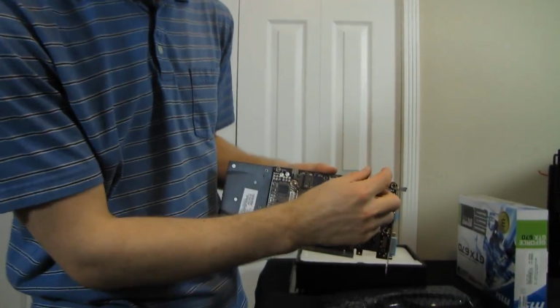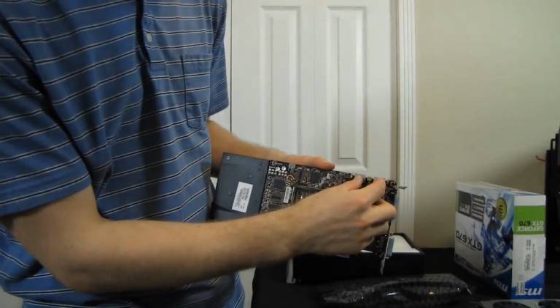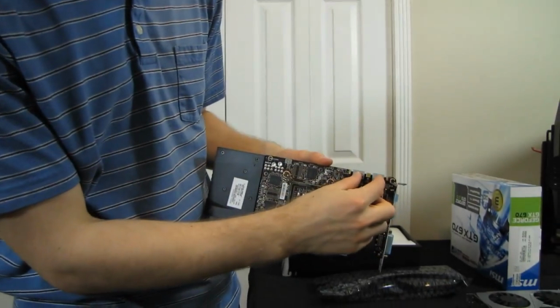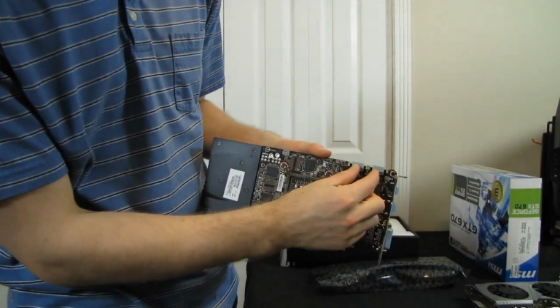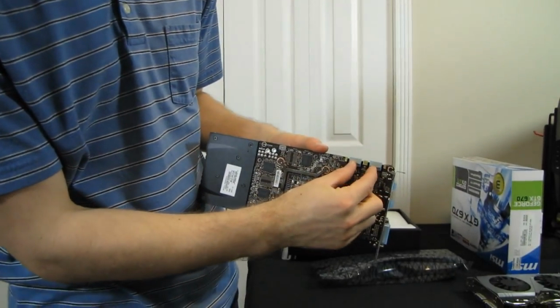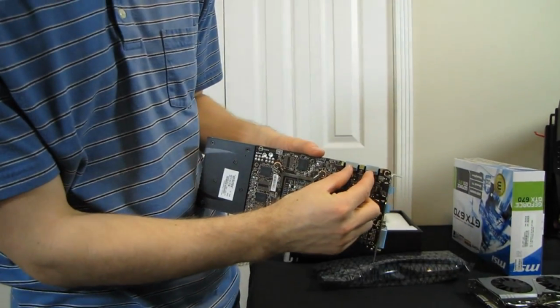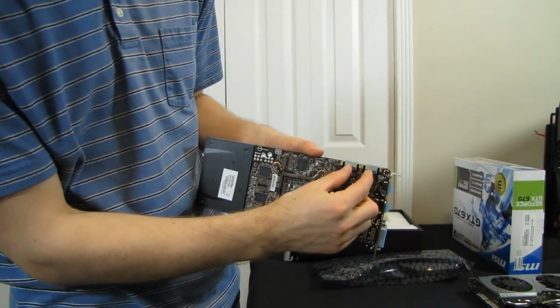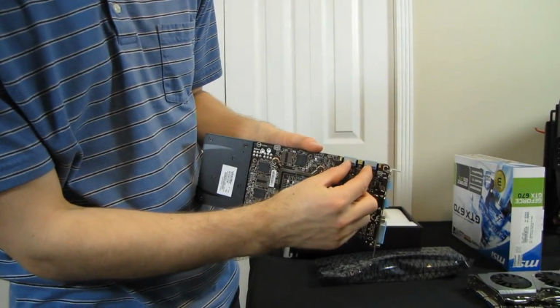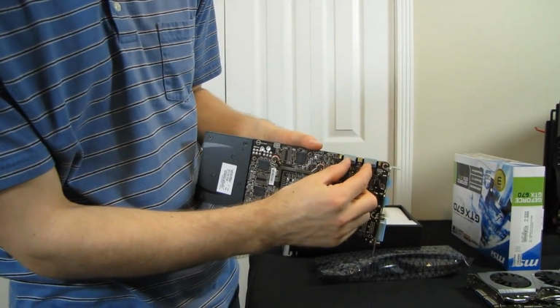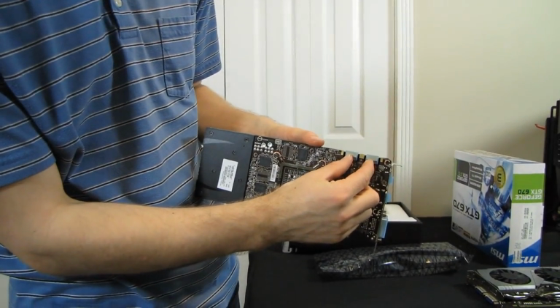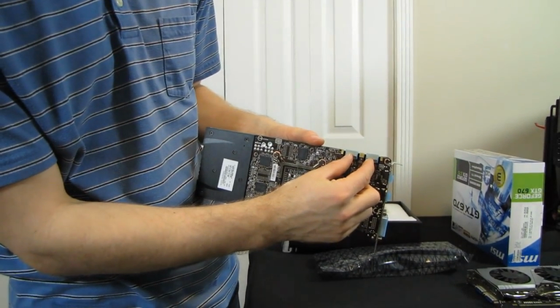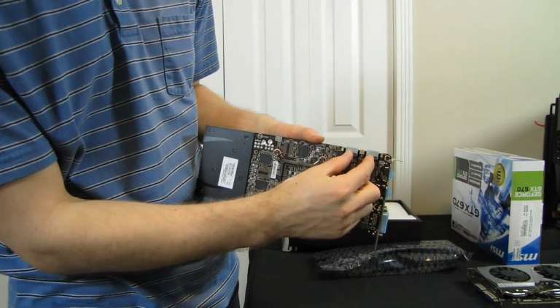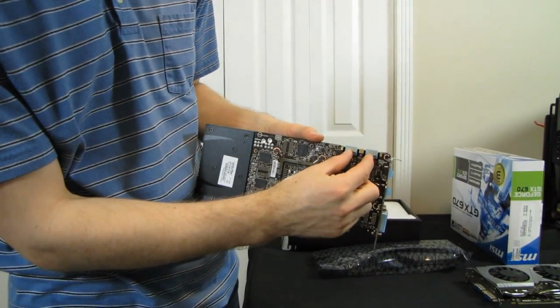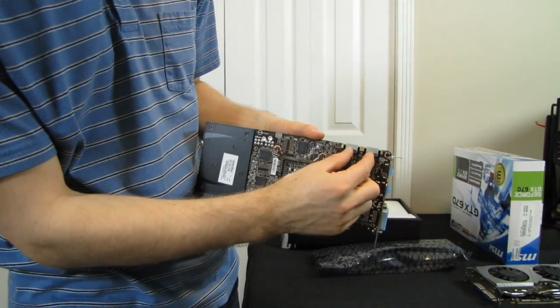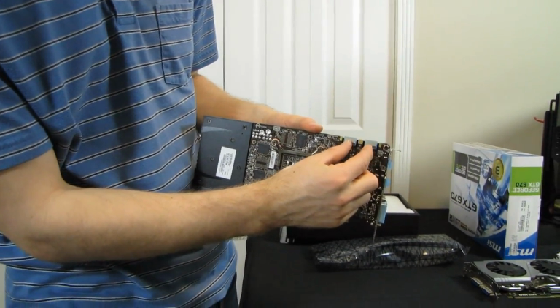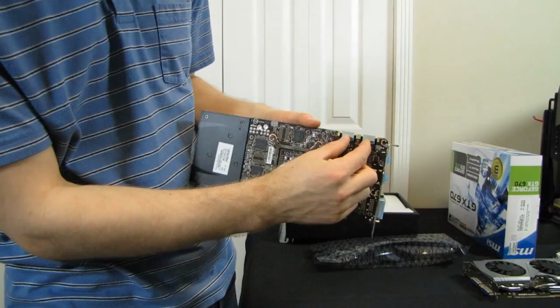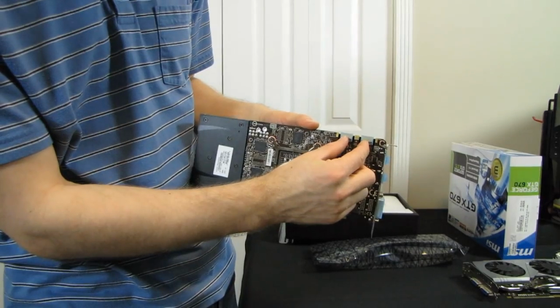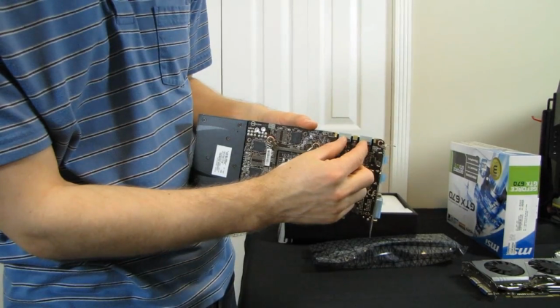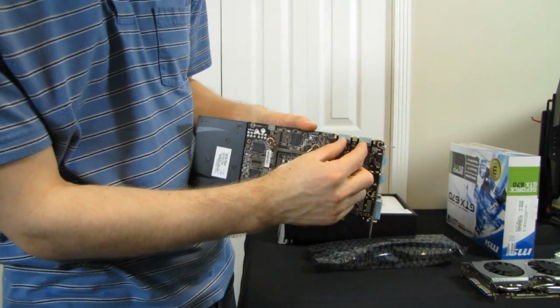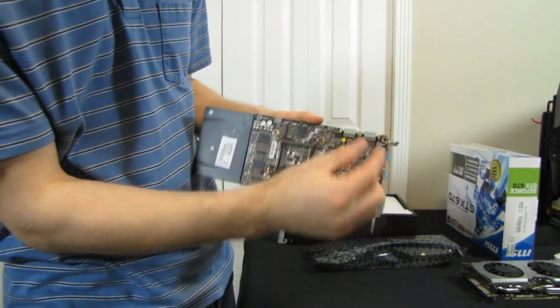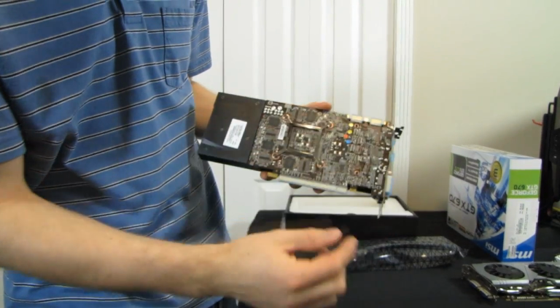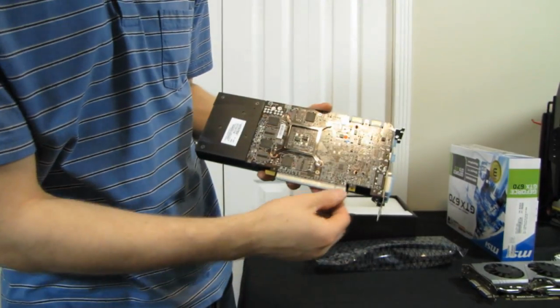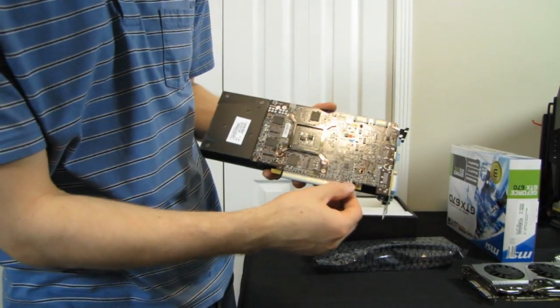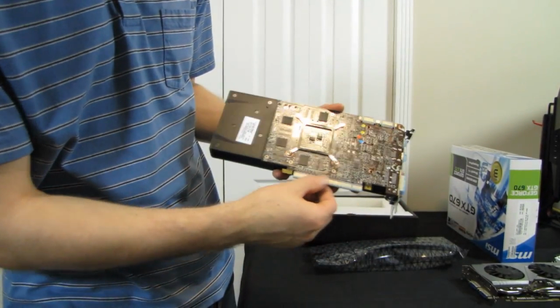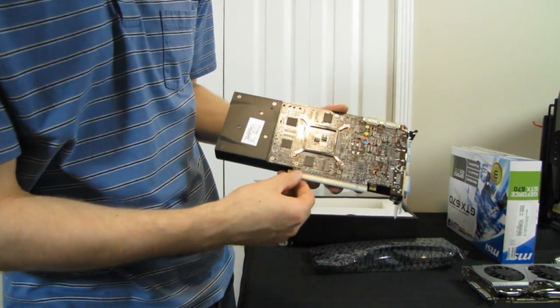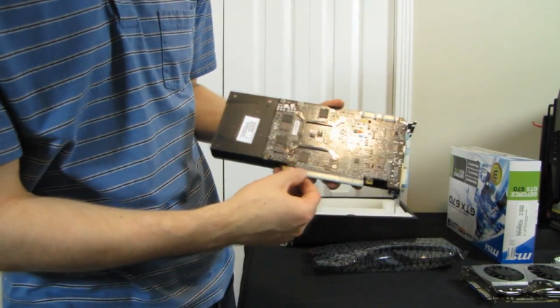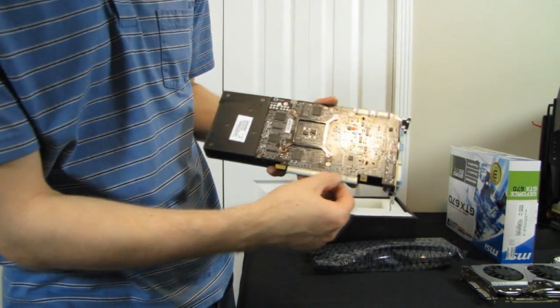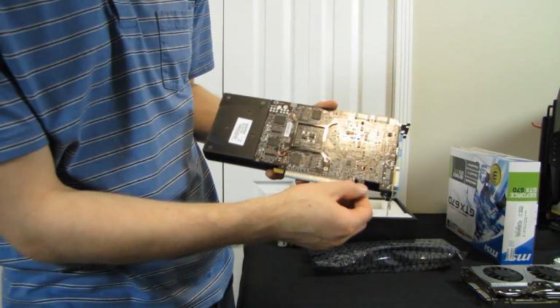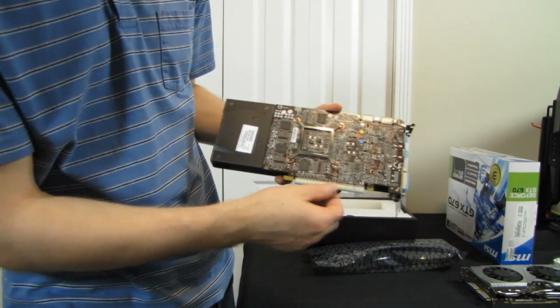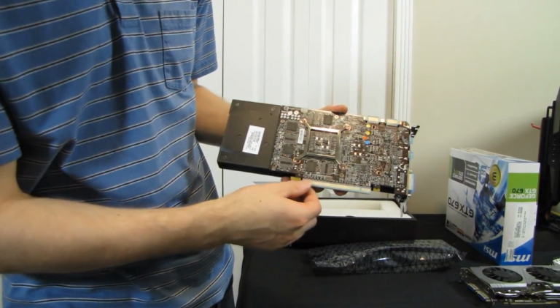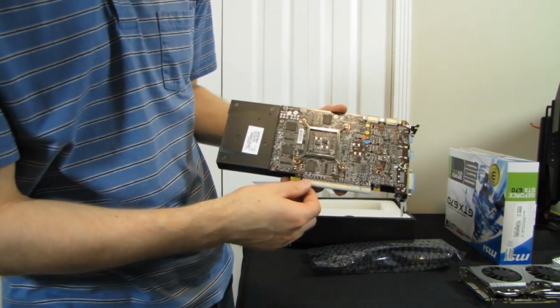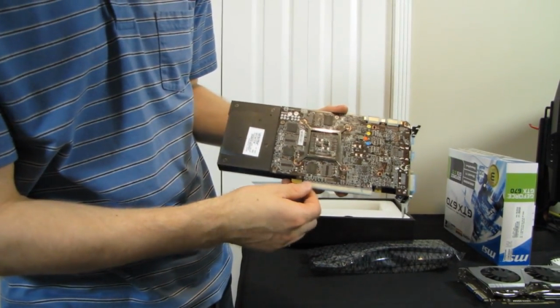Multiple SLI connectors means this card is compatible with multi-way SLI configurations, and it also uses PCI Express 3.0.